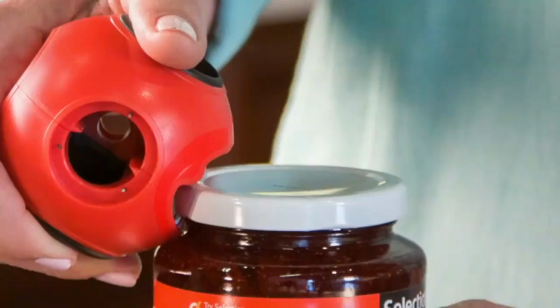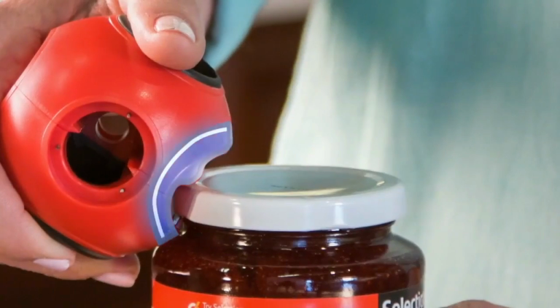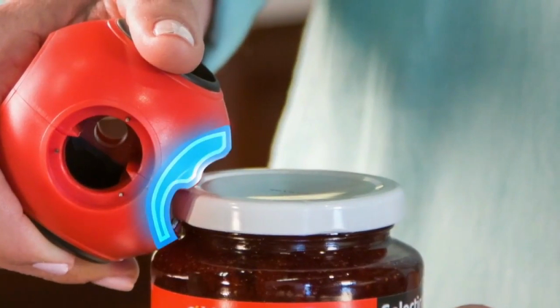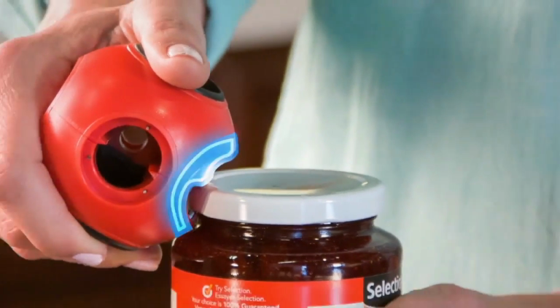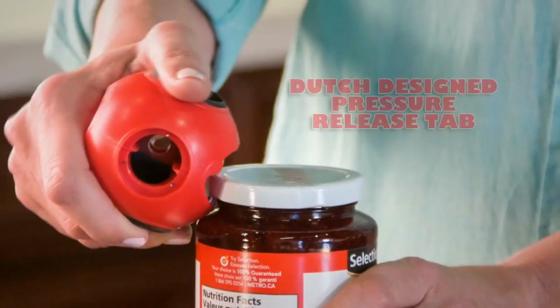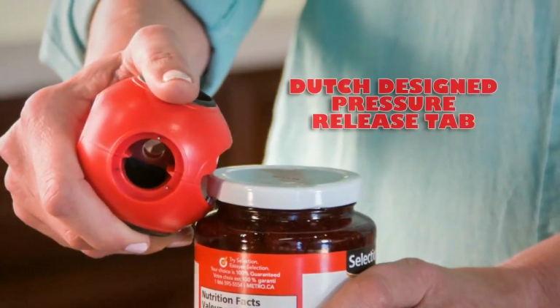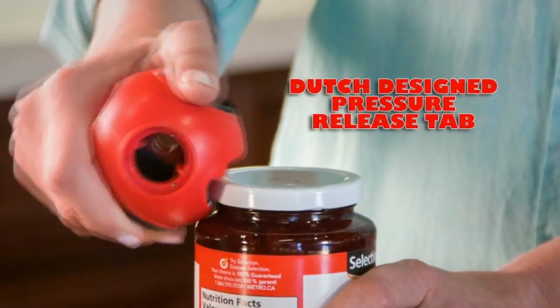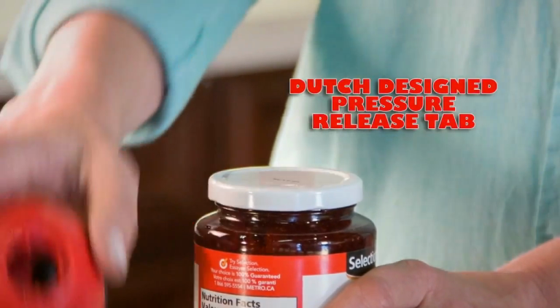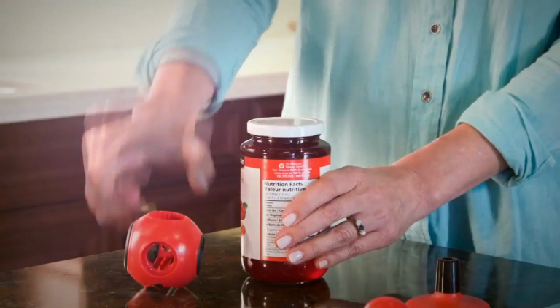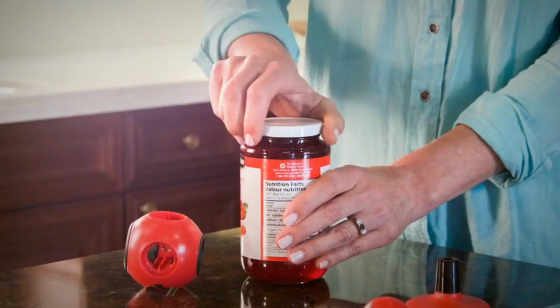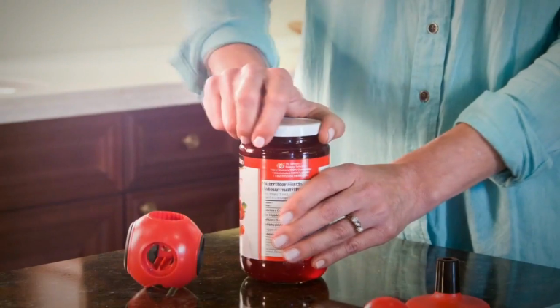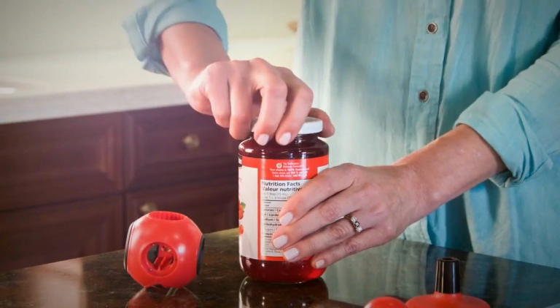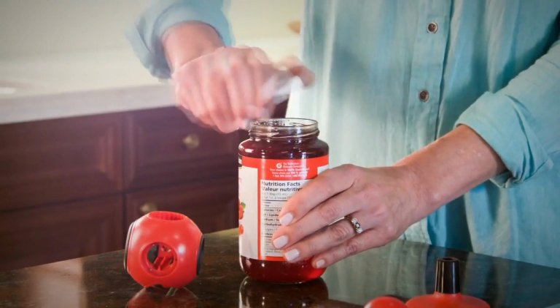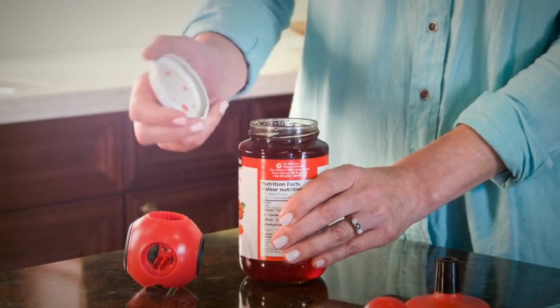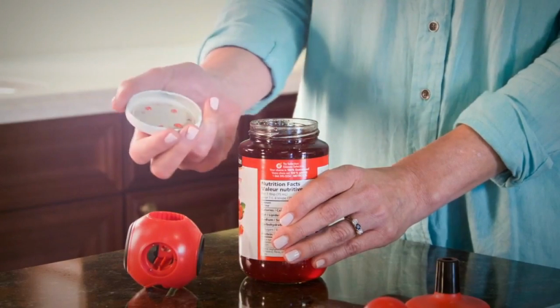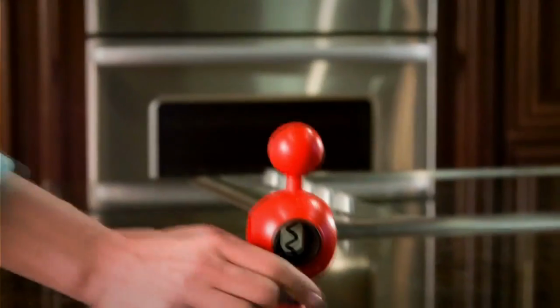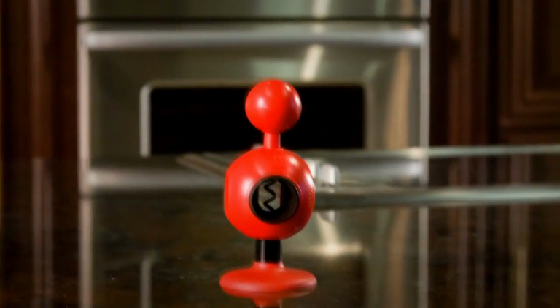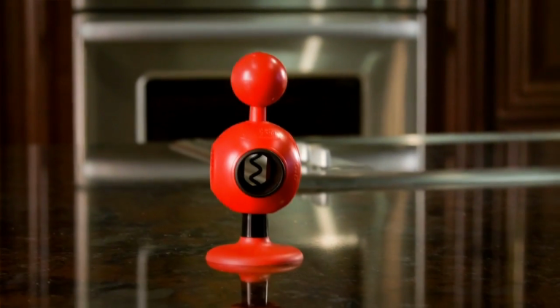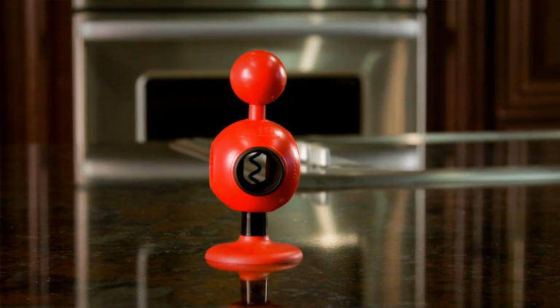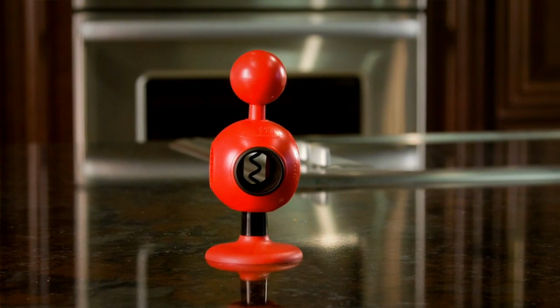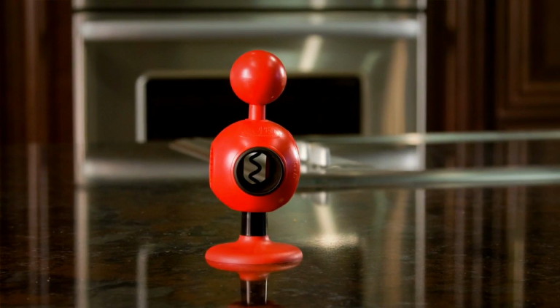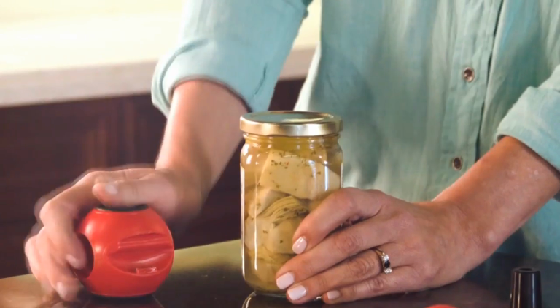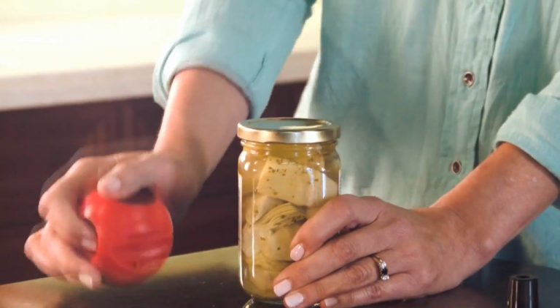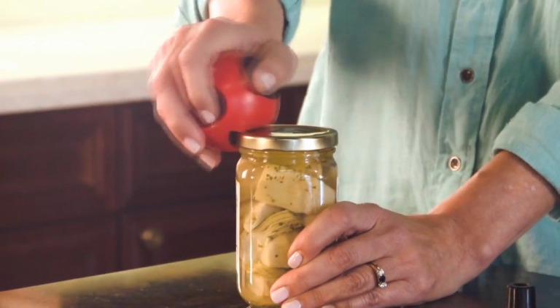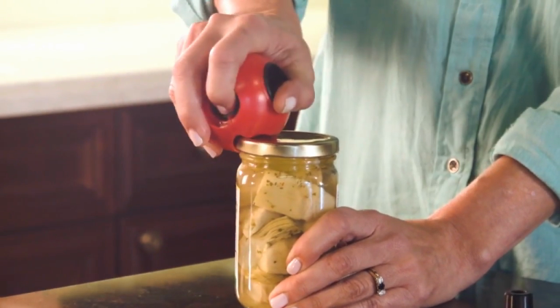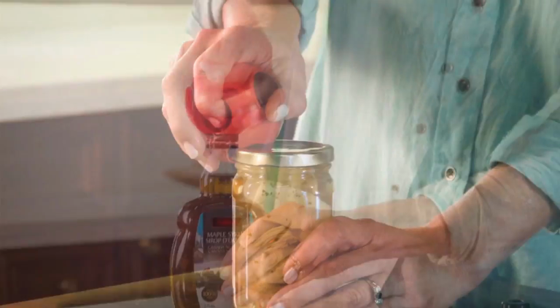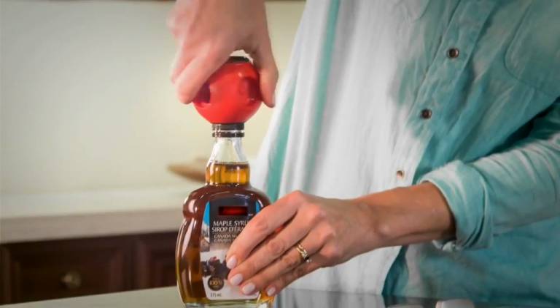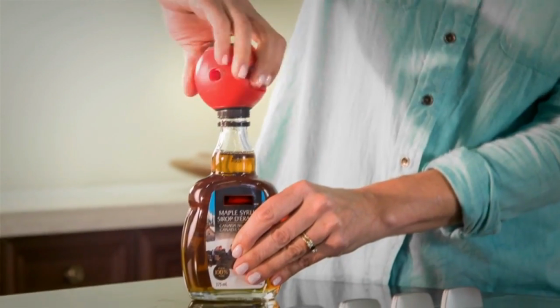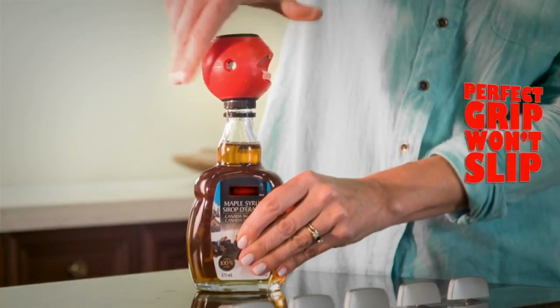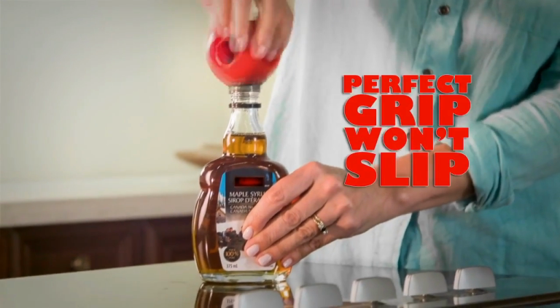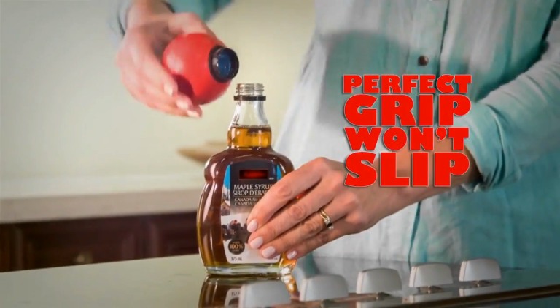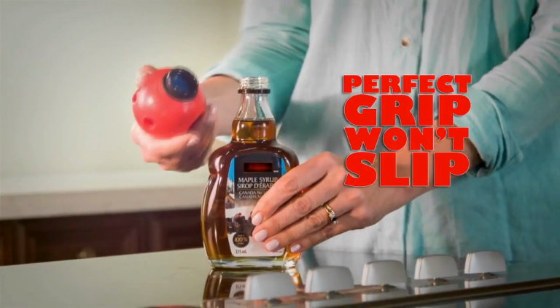The secret is AllOpen's European designed pressure release tab that lets you easily open even the most stubborn vacuum seal jar. Its unique ergonomic design looks great and fits your hand comfortably, so you have a perfect effortless grip that won't slip.